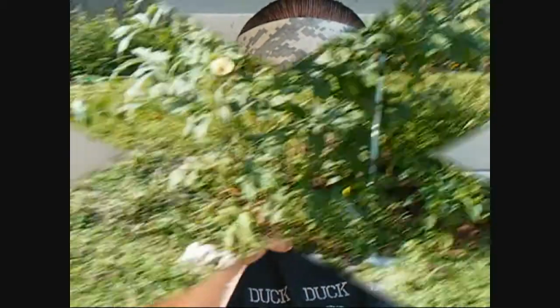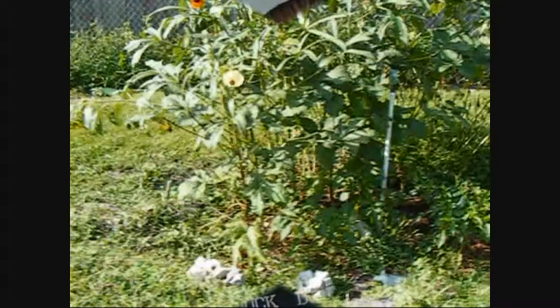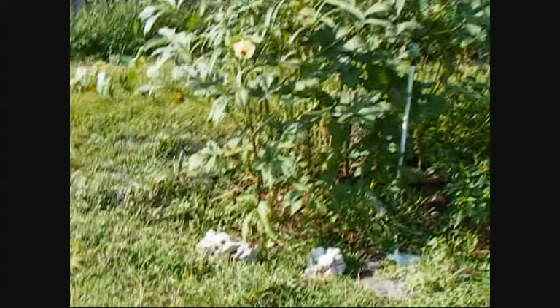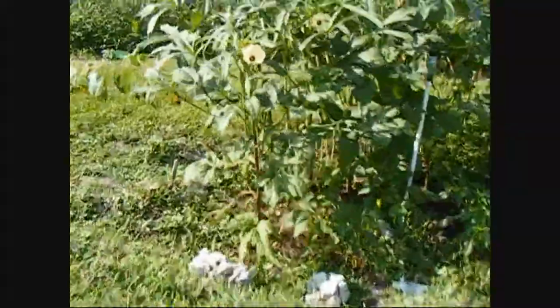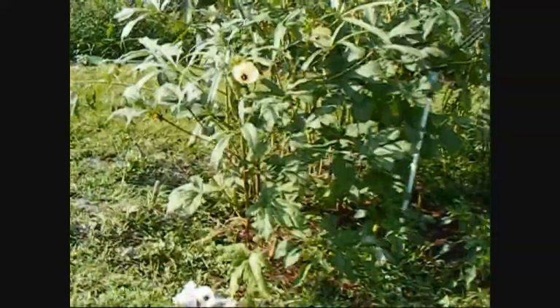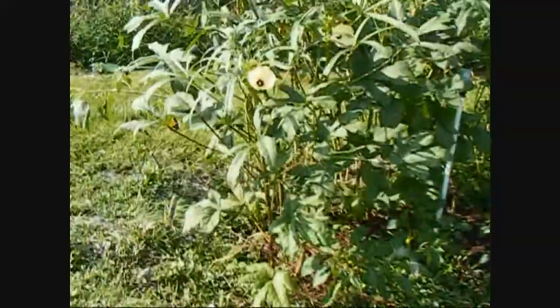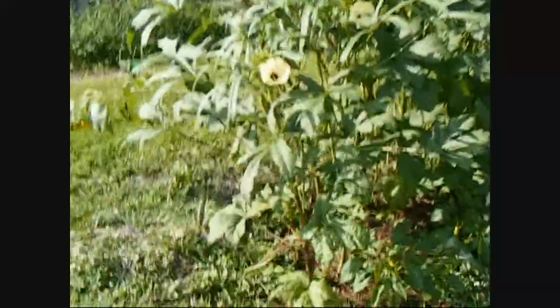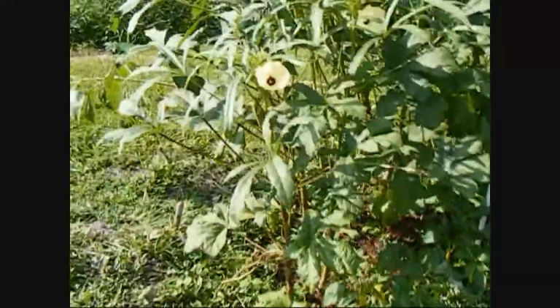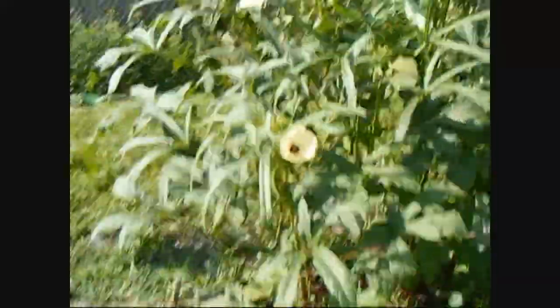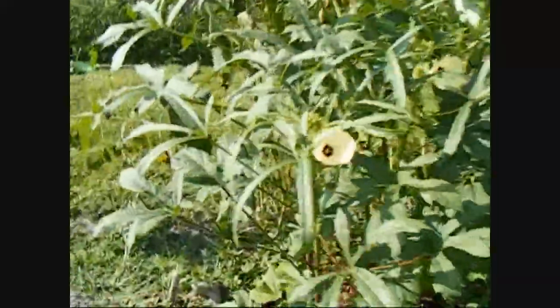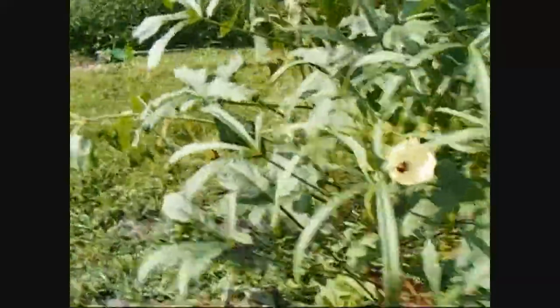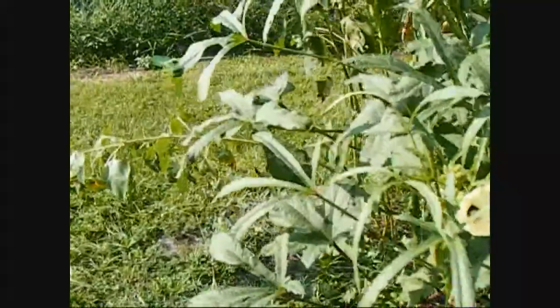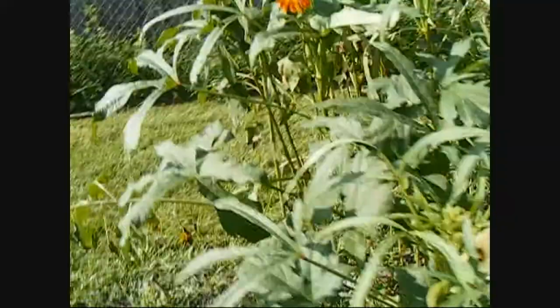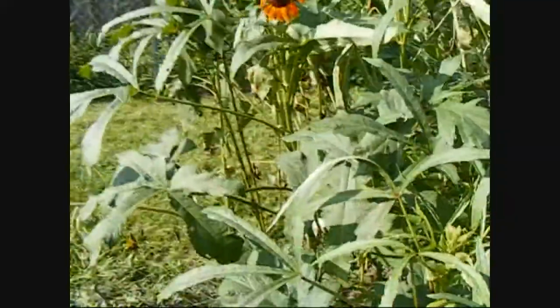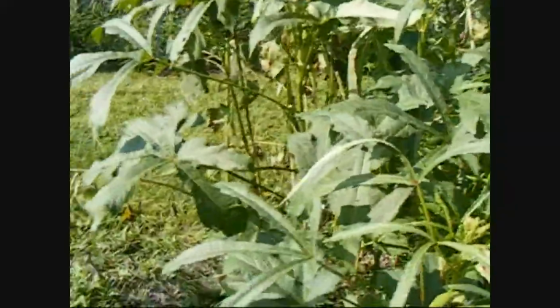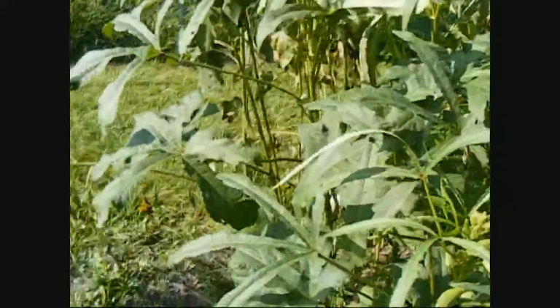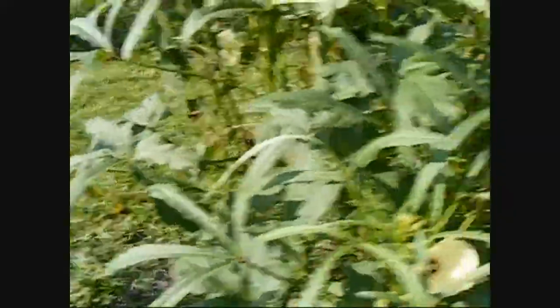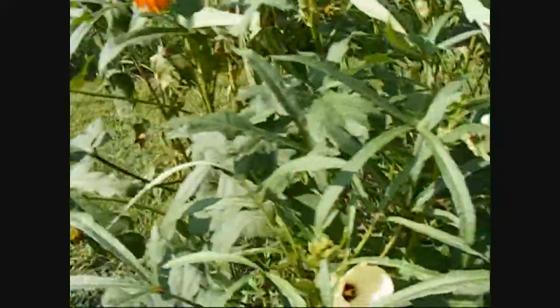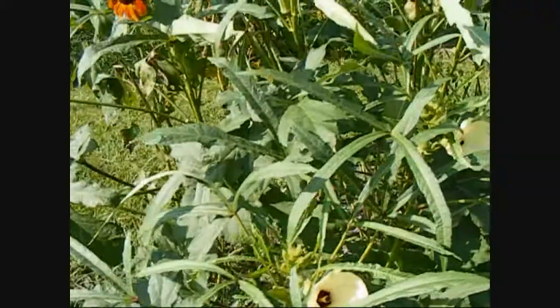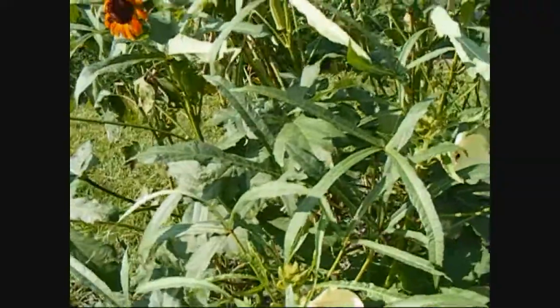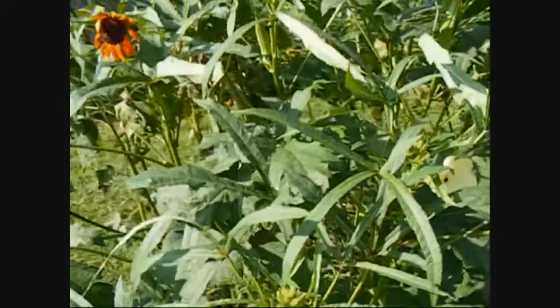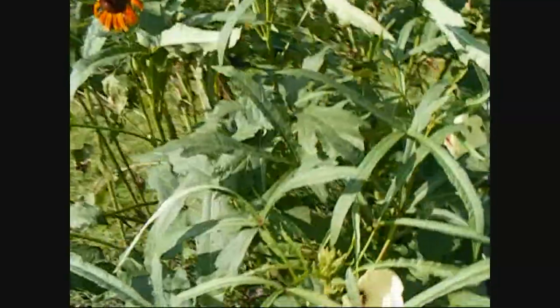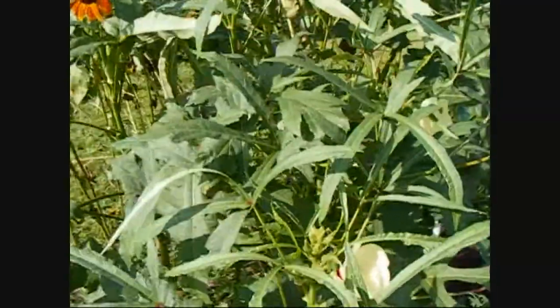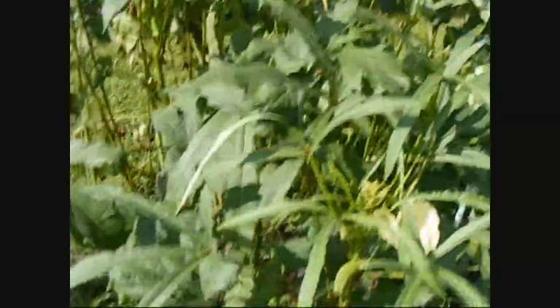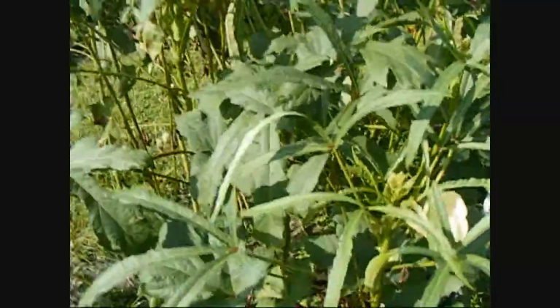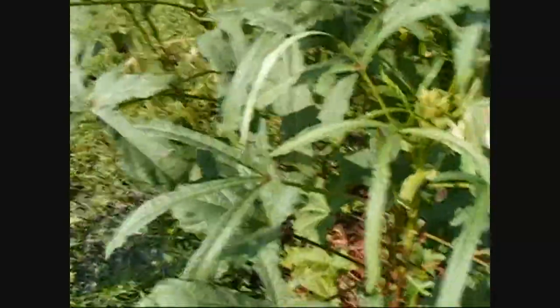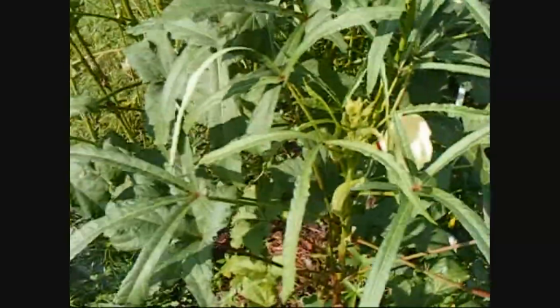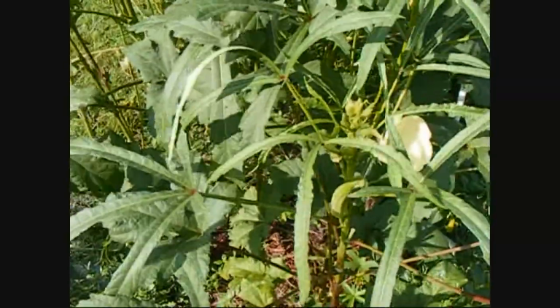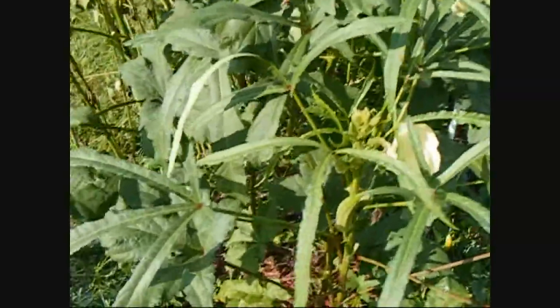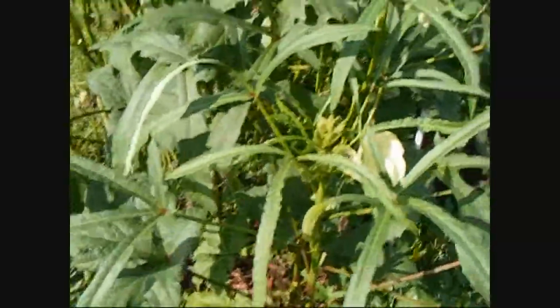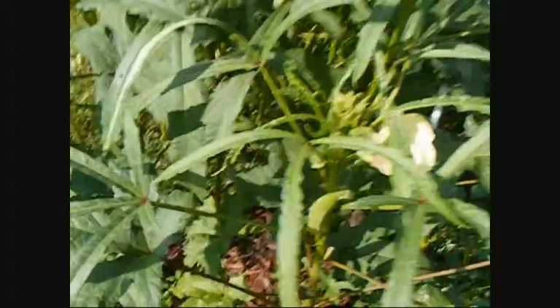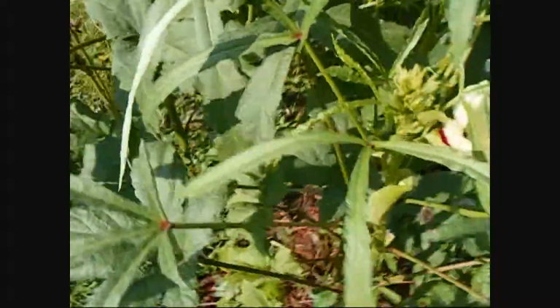All right everybody, we're back. Walking up to the garden here — I got two or three, maybe four or five okra that need to be harvested. Figured I'd go ahead and show y'all how I do it.